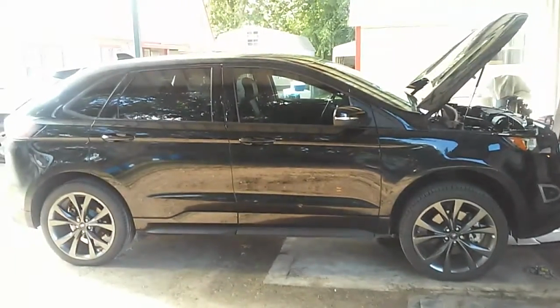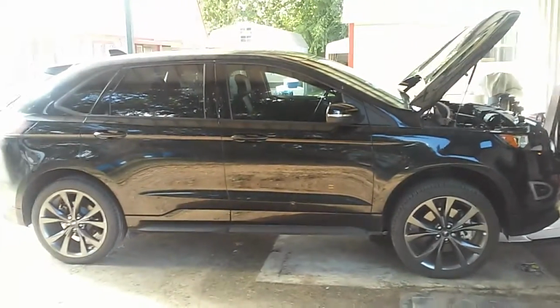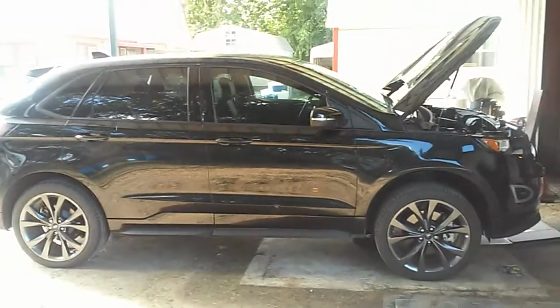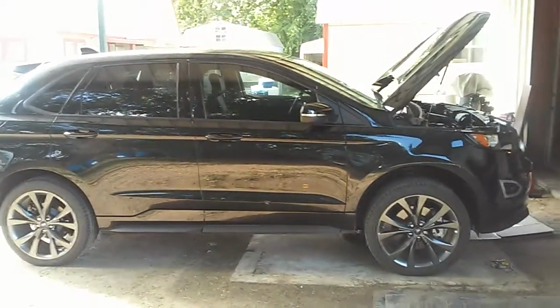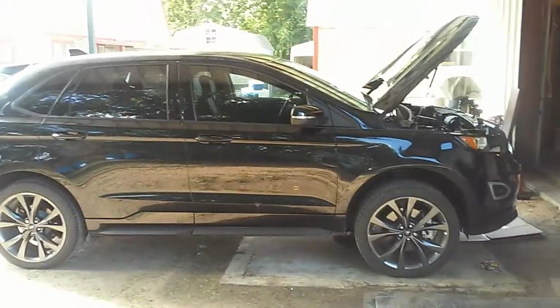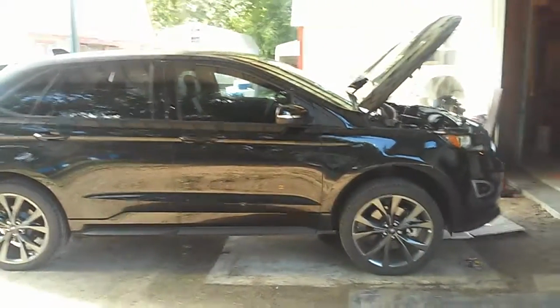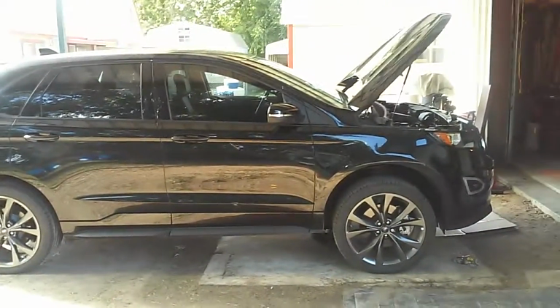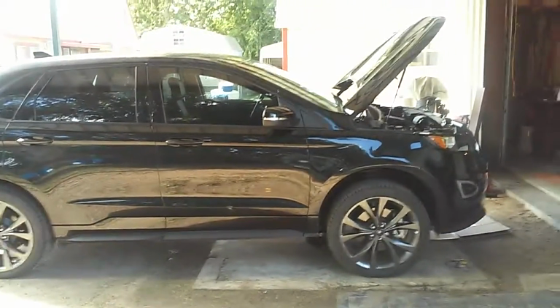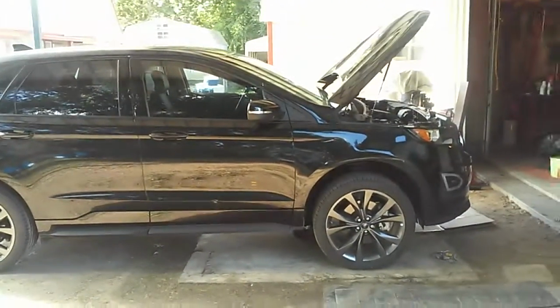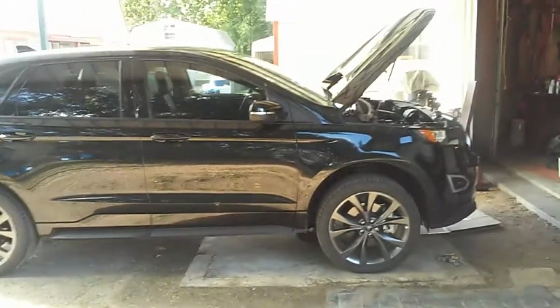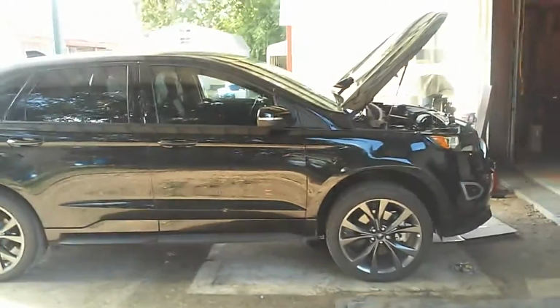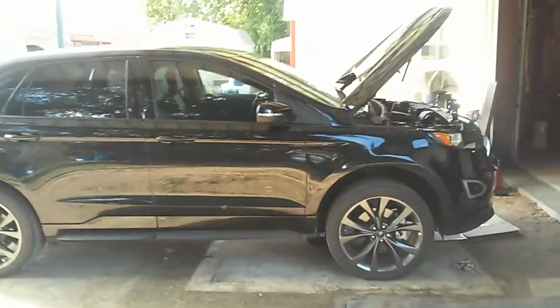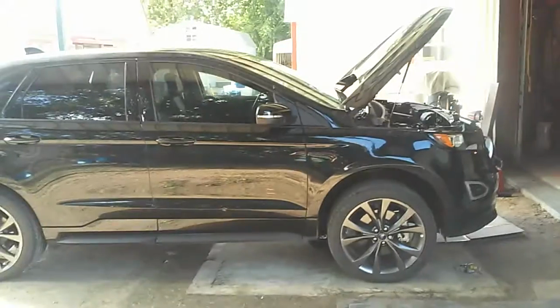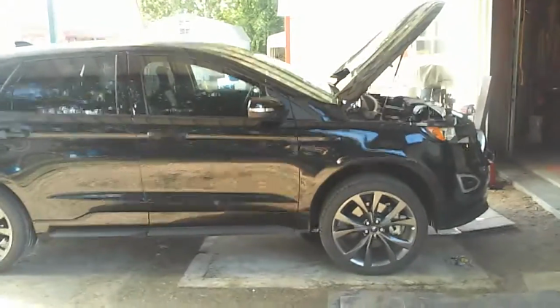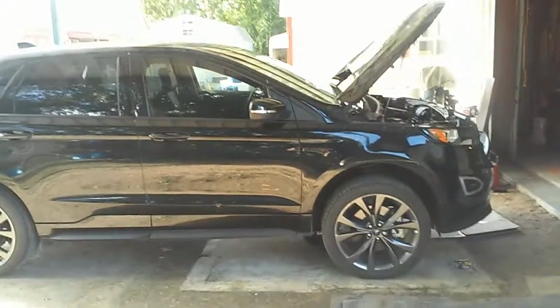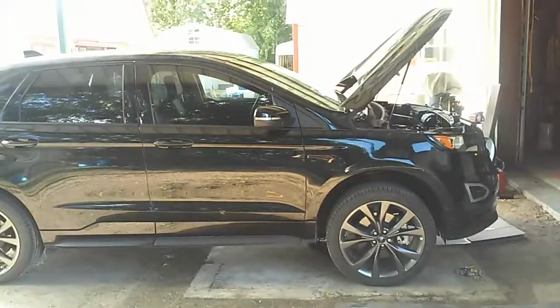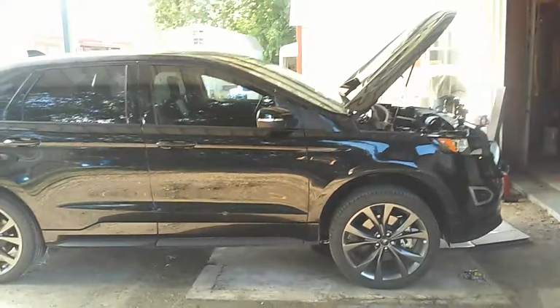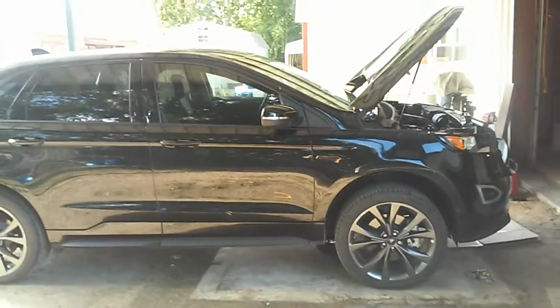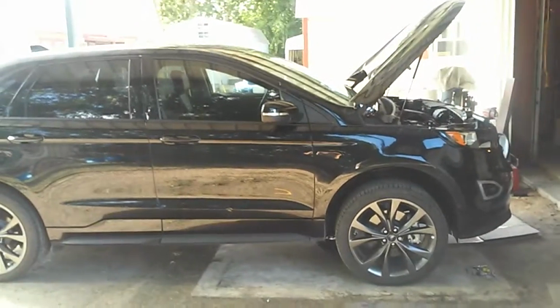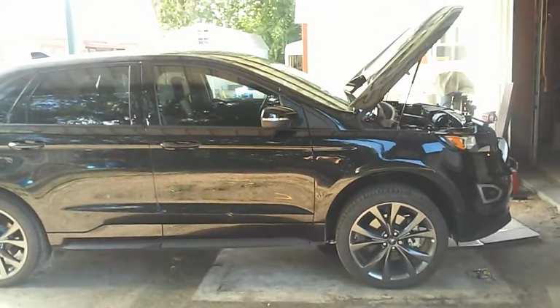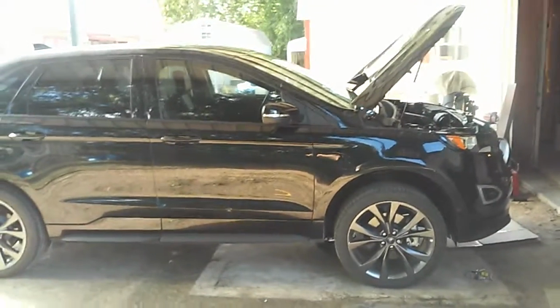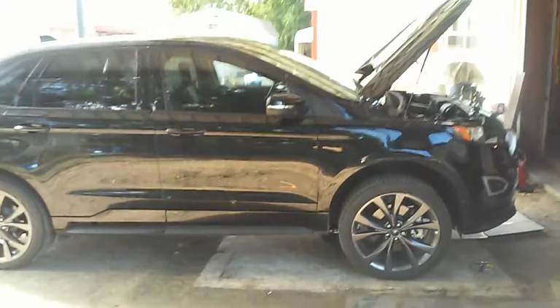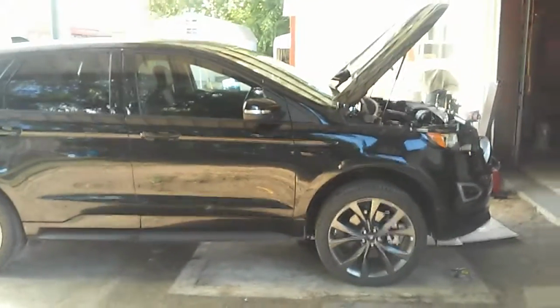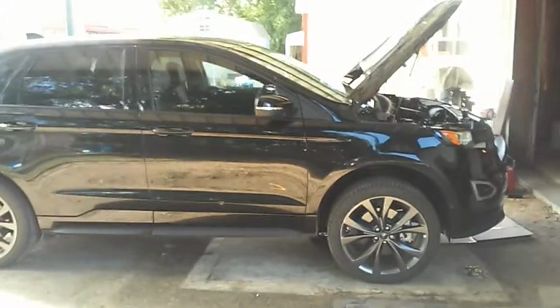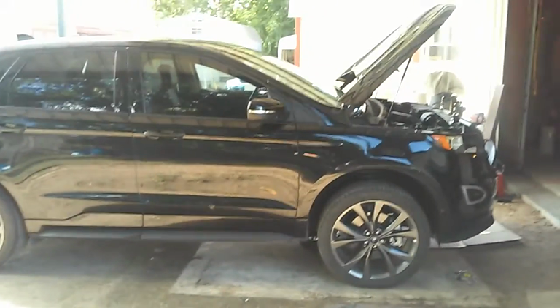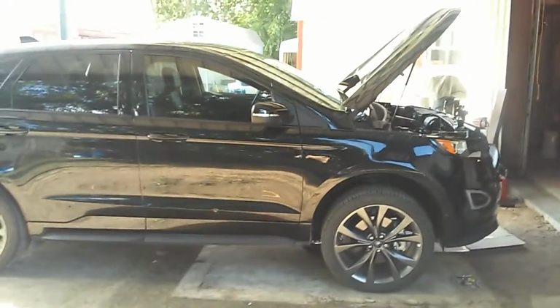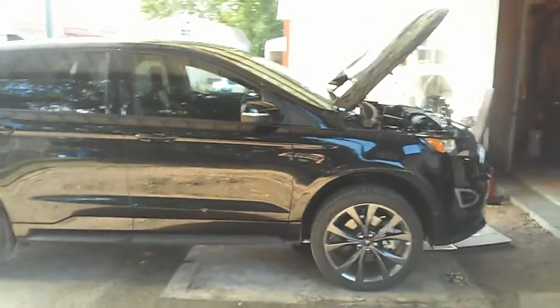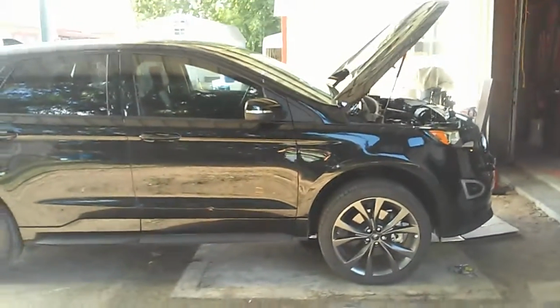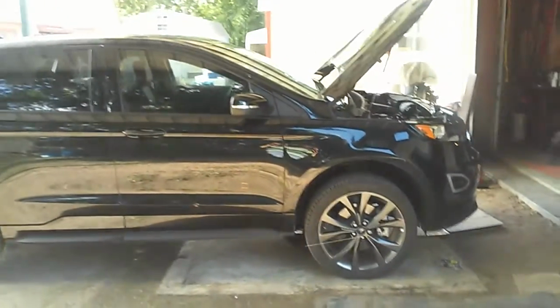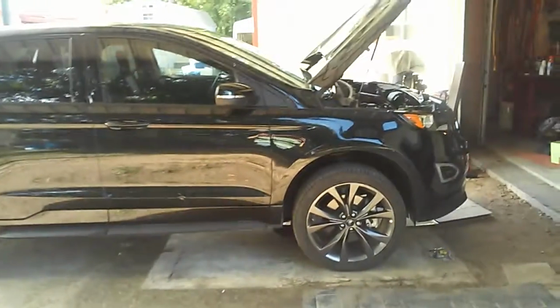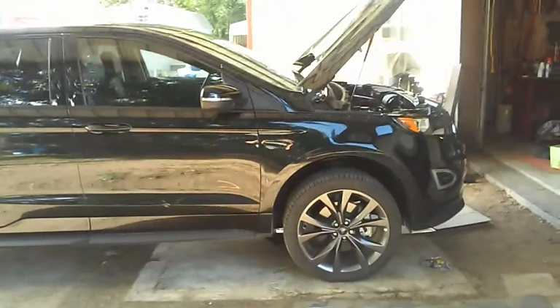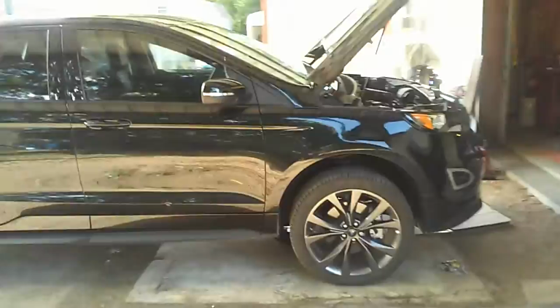Hello there. We're doing an oil change on a 2015 Ford Edge Sport with a 2.7 turbo engine in it.